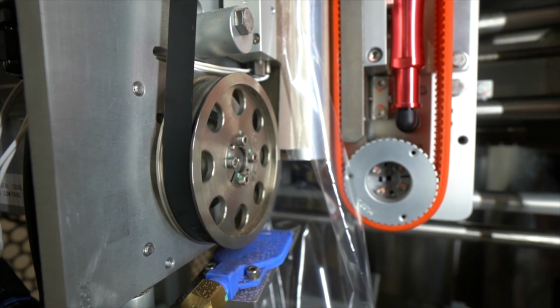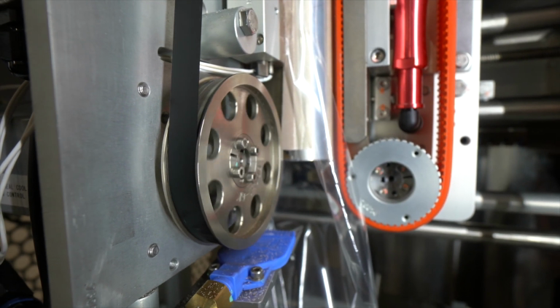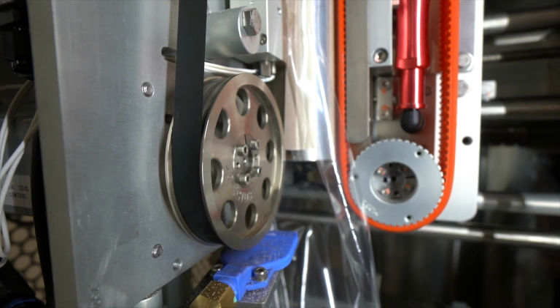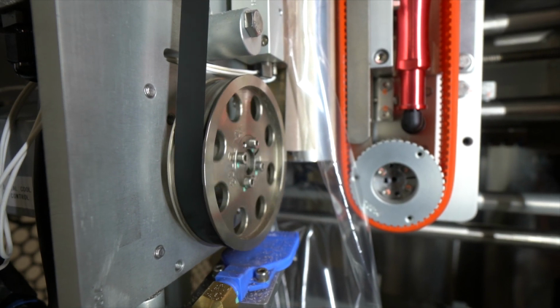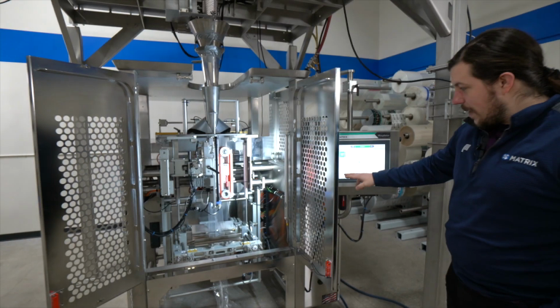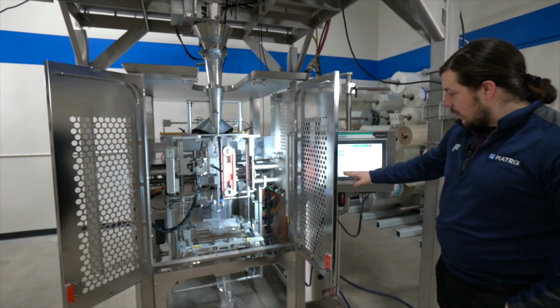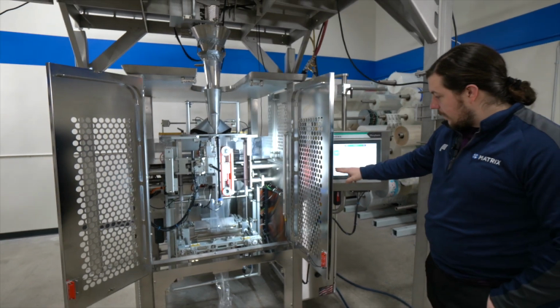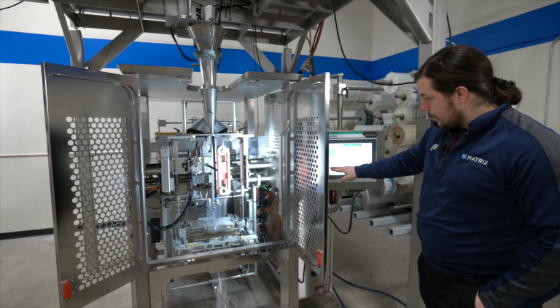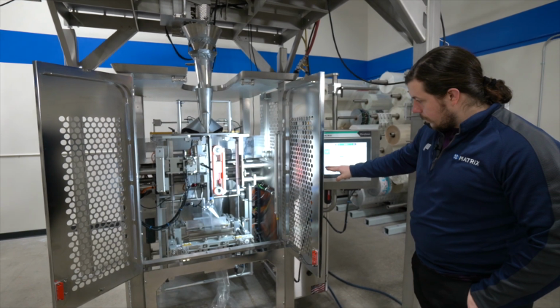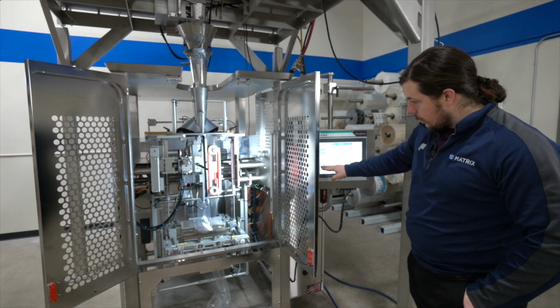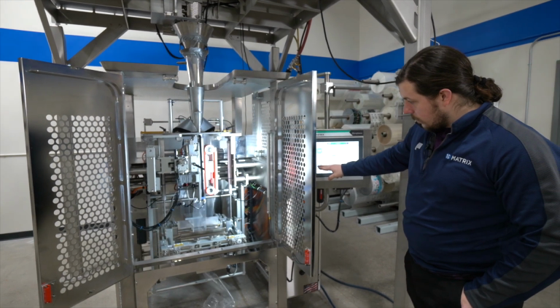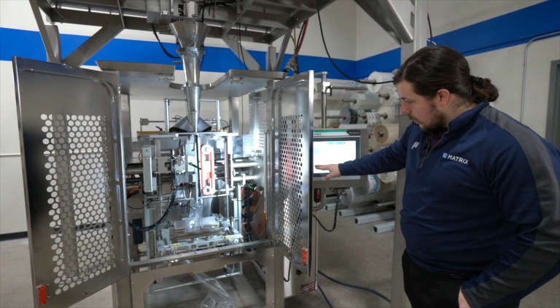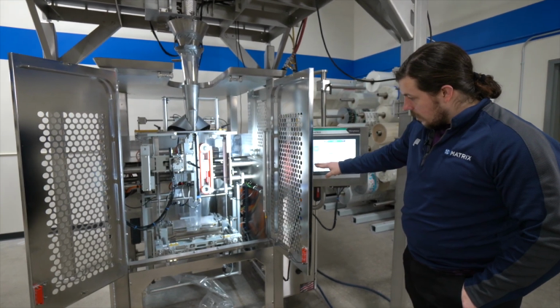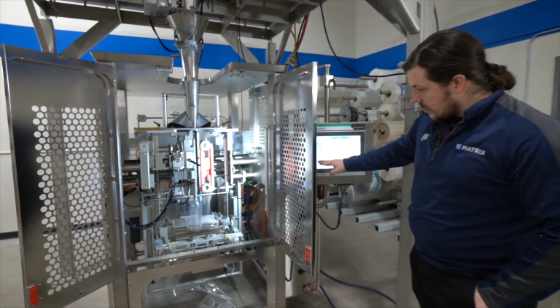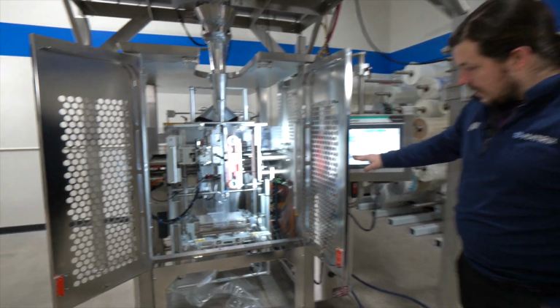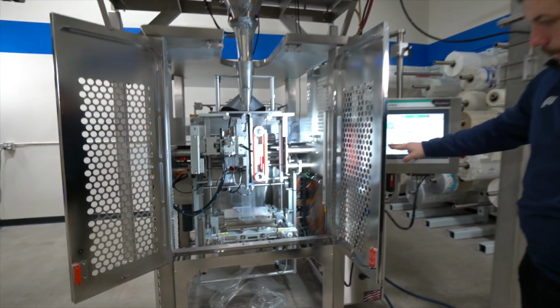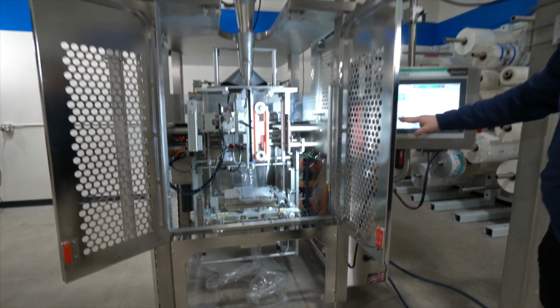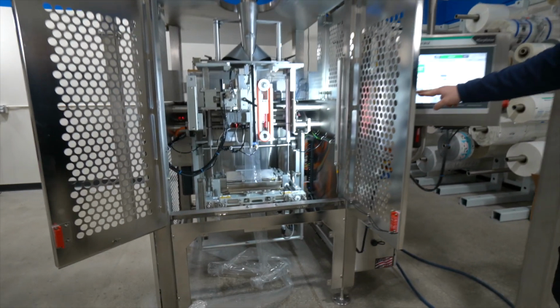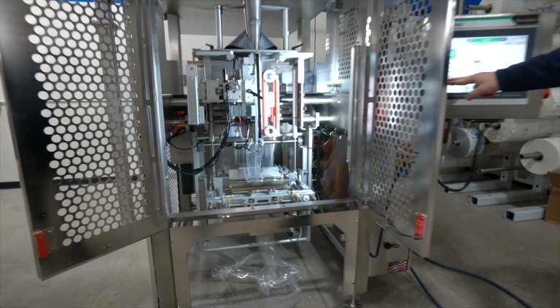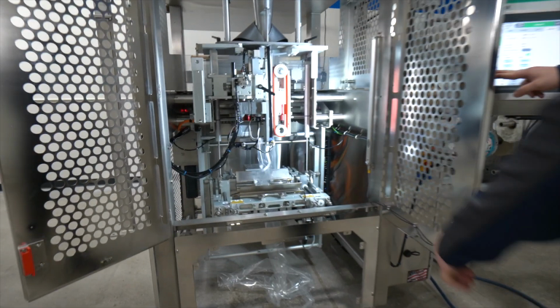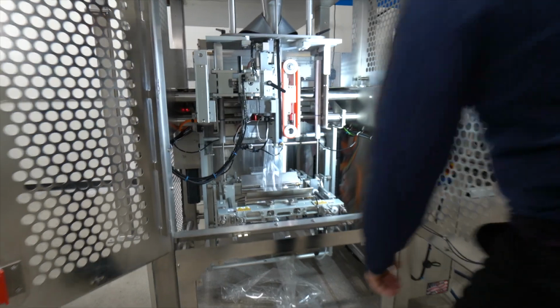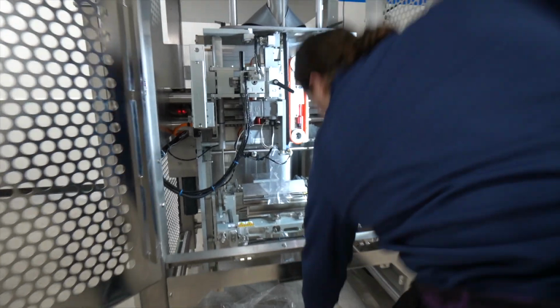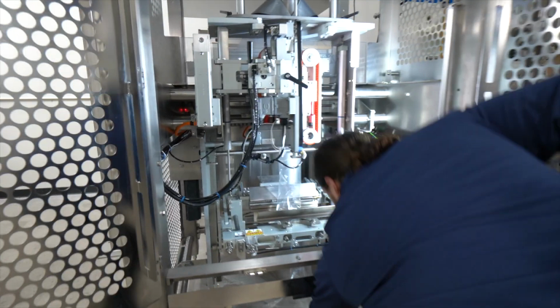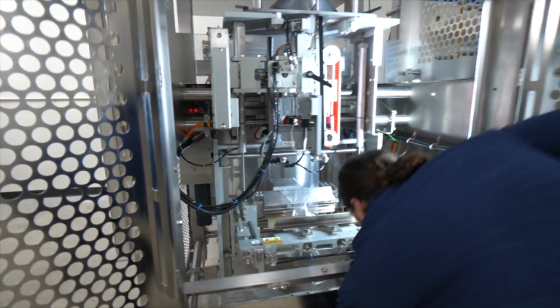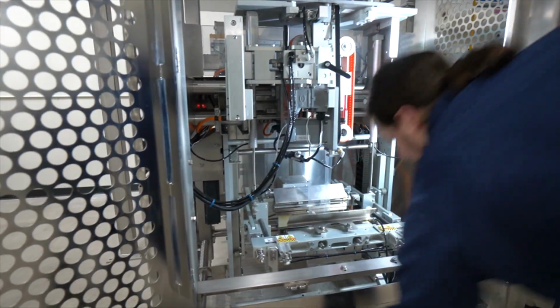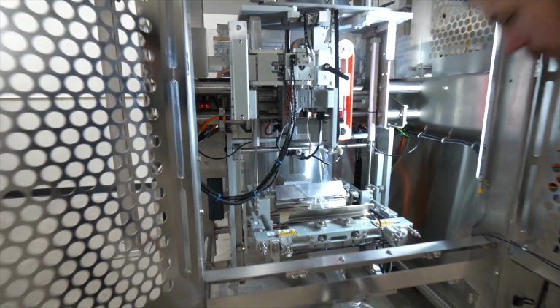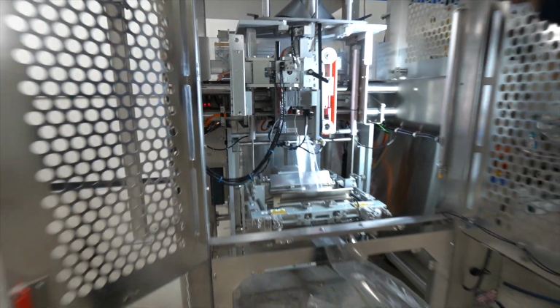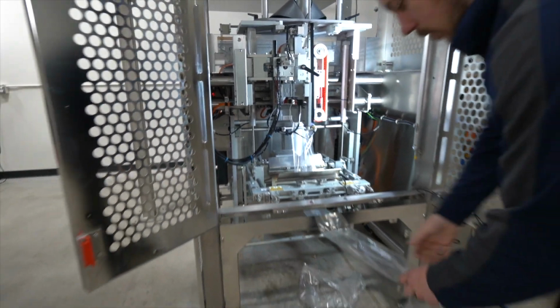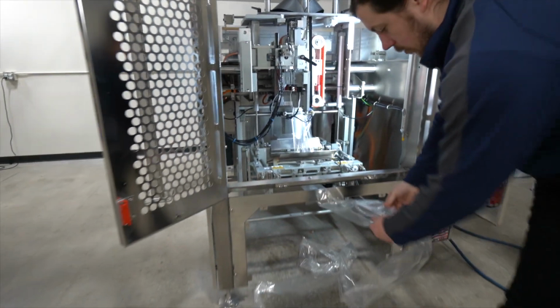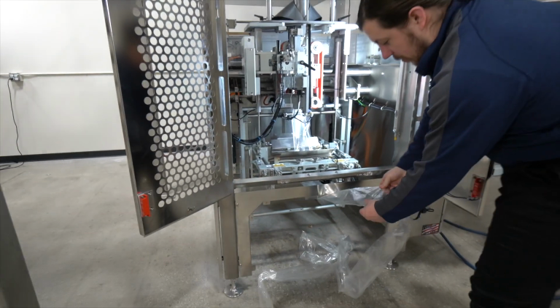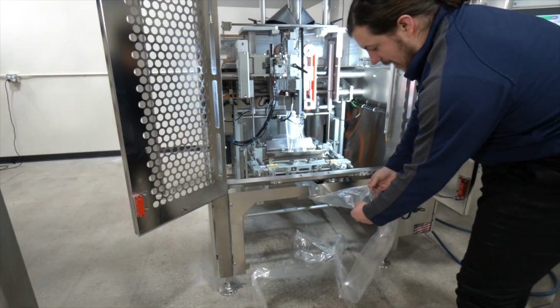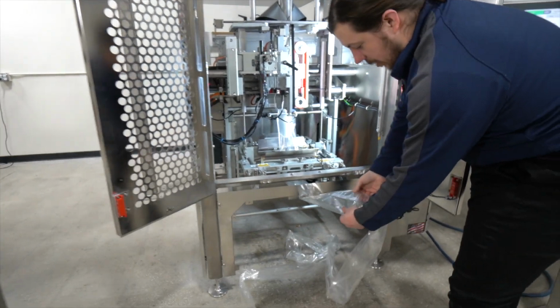Now I'm just going to tube the bag a little bit, and you can see that we have a good back seal here.